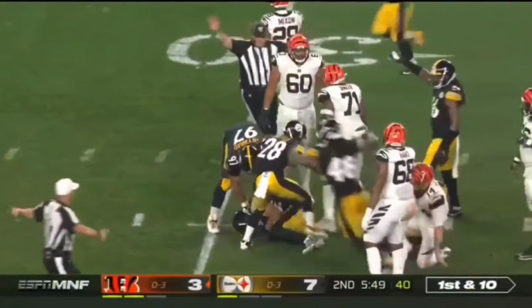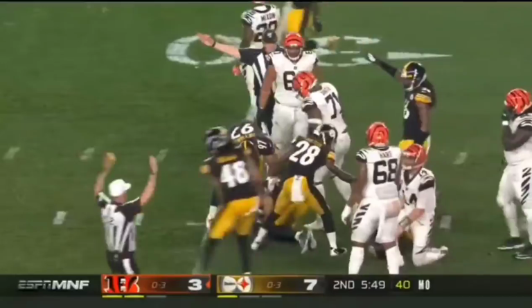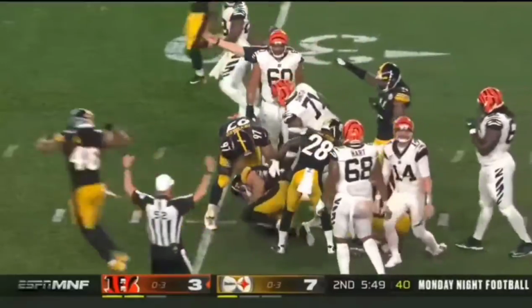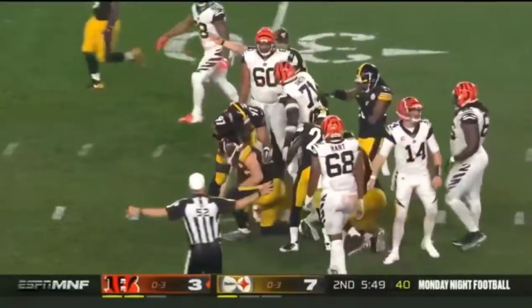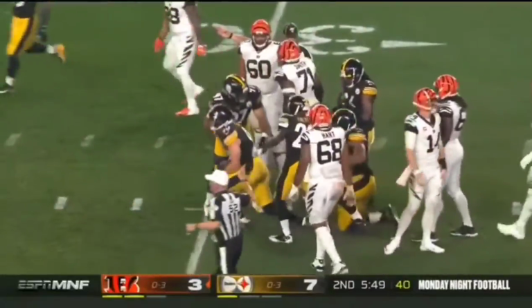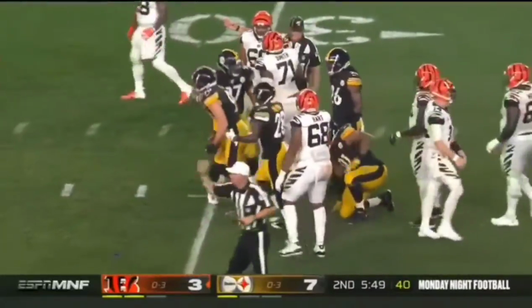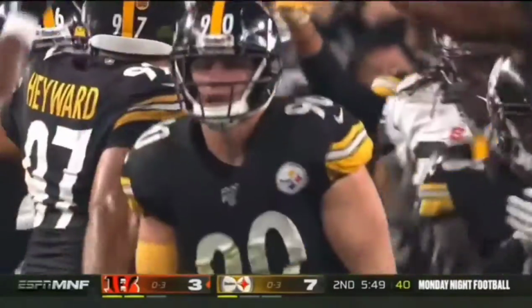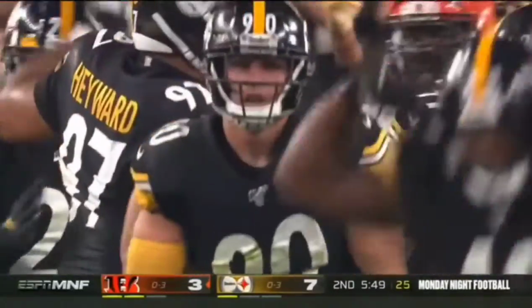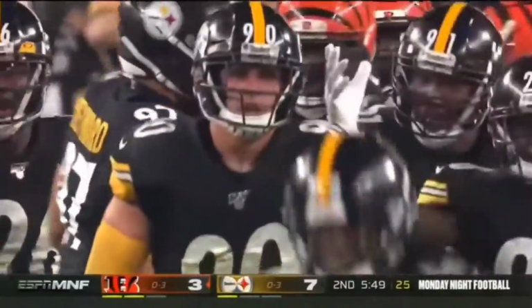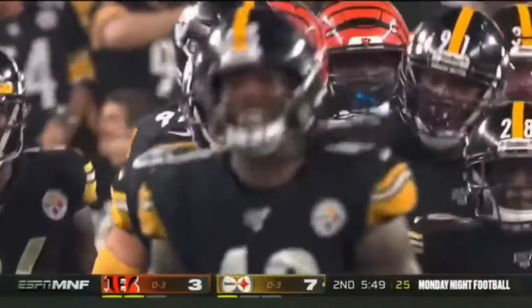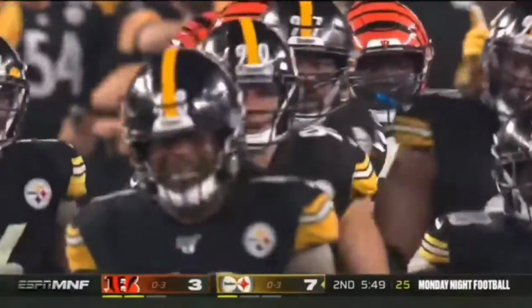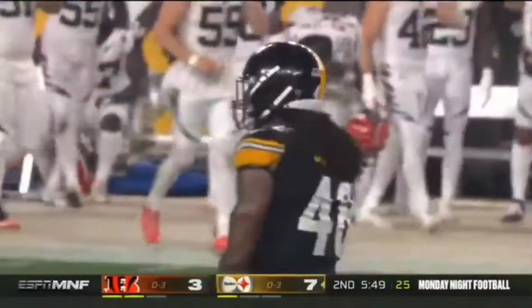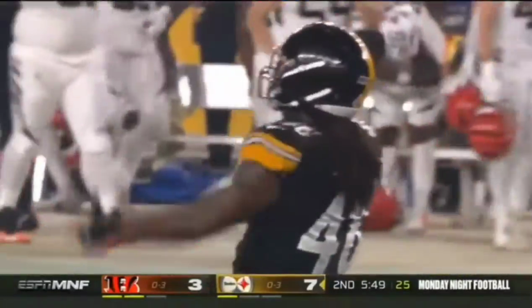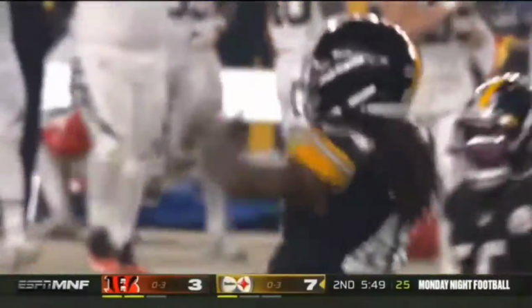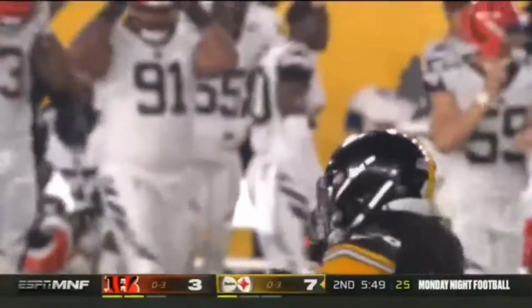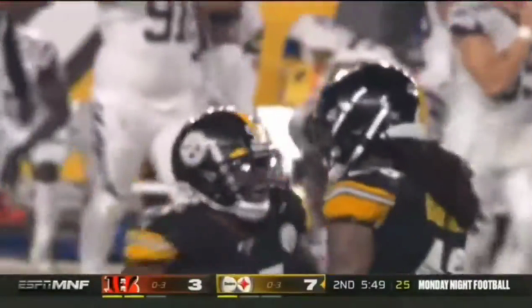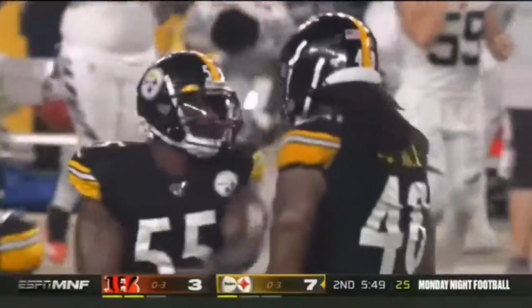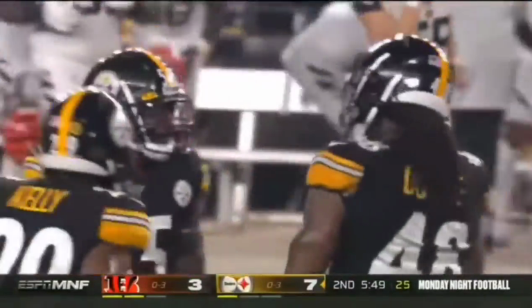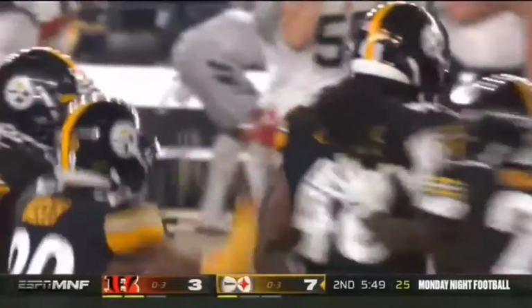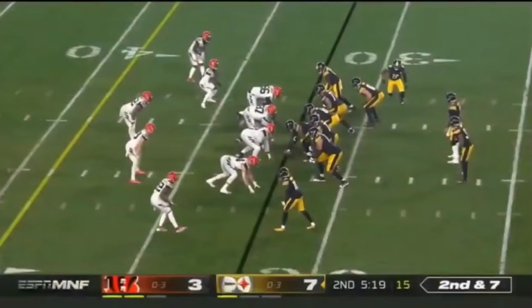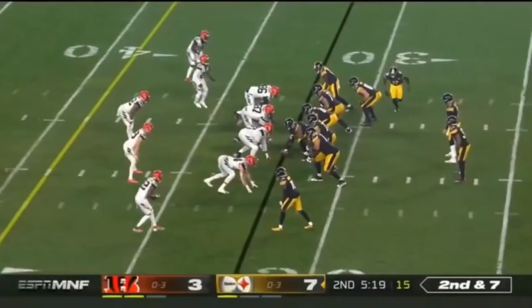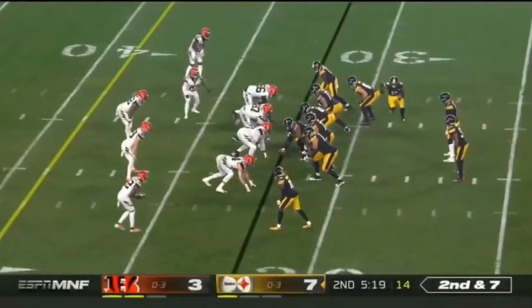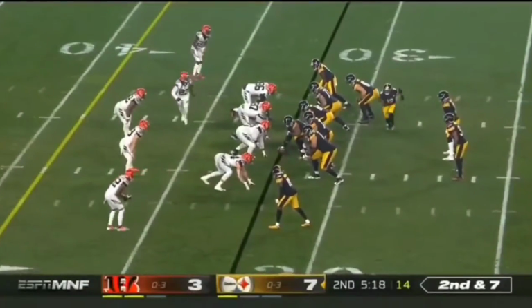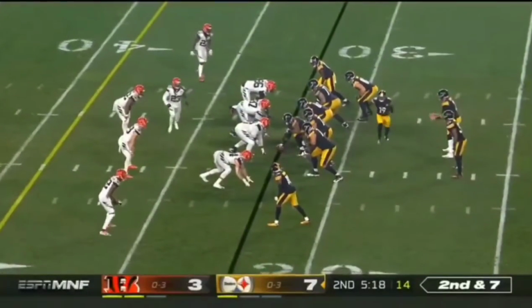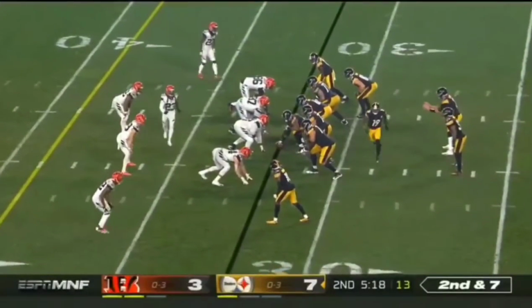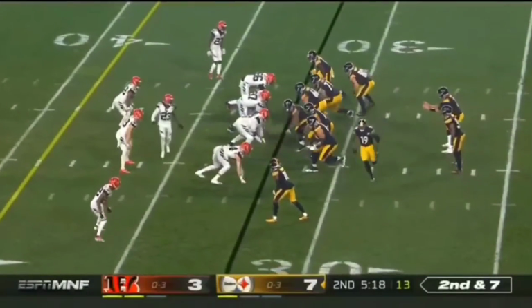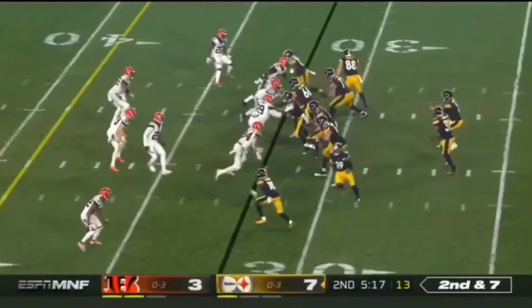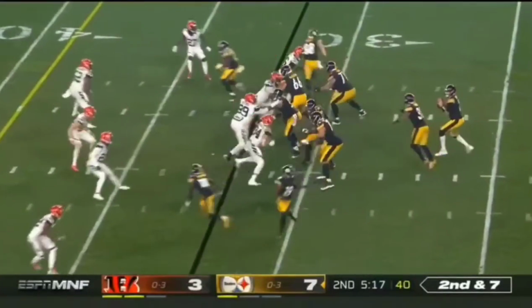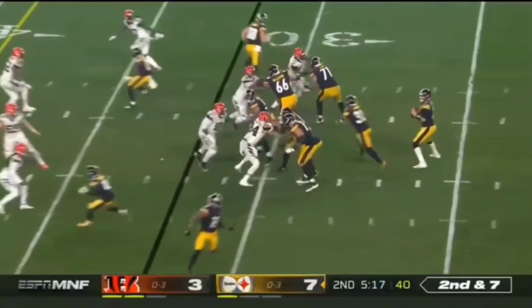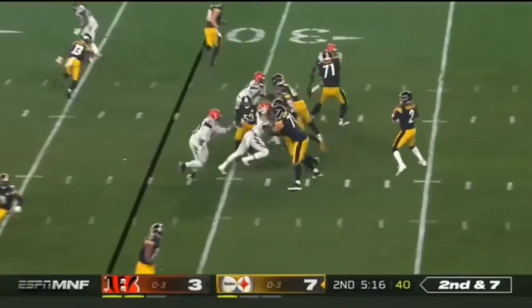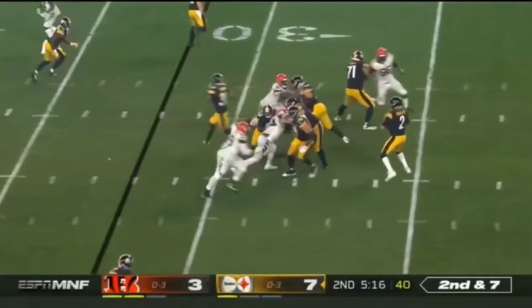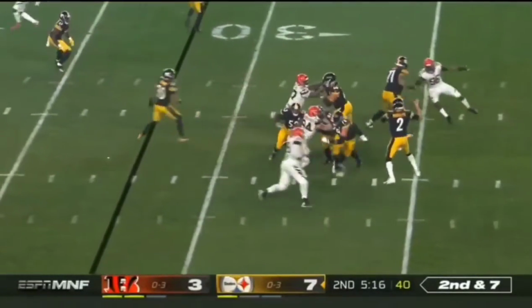It was Buck Dupree who chopped down, and T.J. Watt recovers it. 1,400 yards — he's got it all, and he's so young.